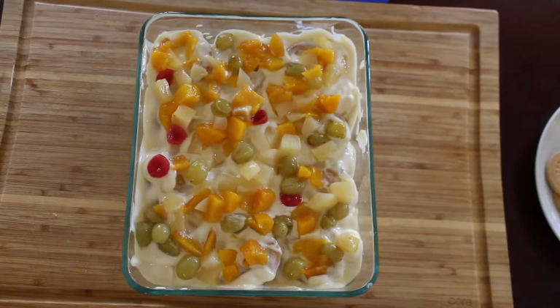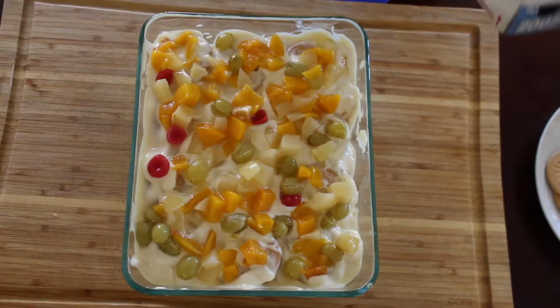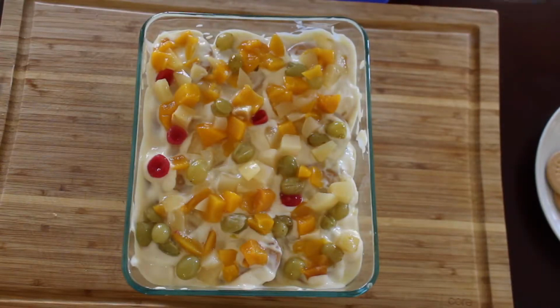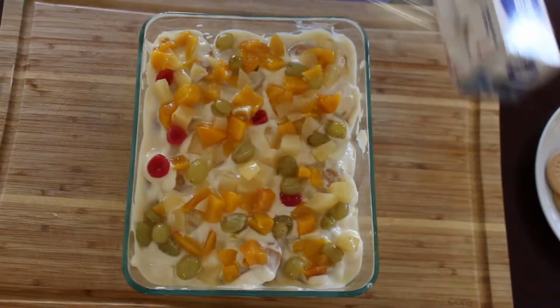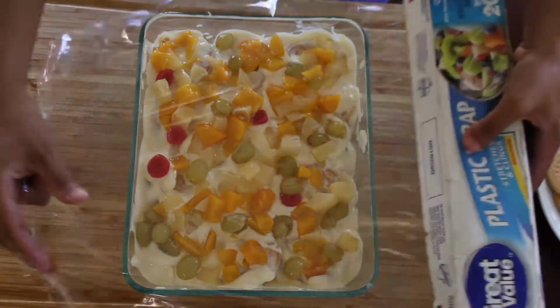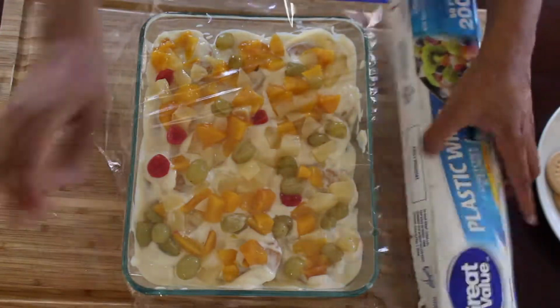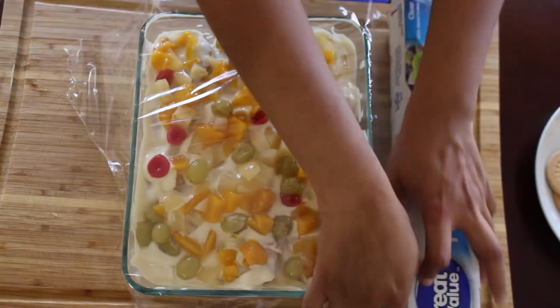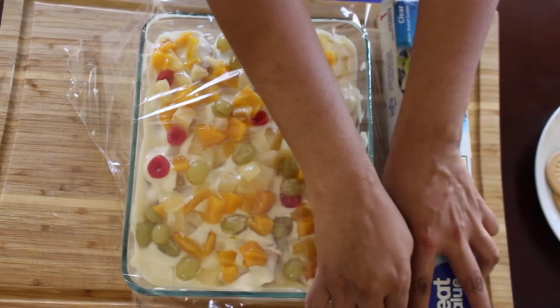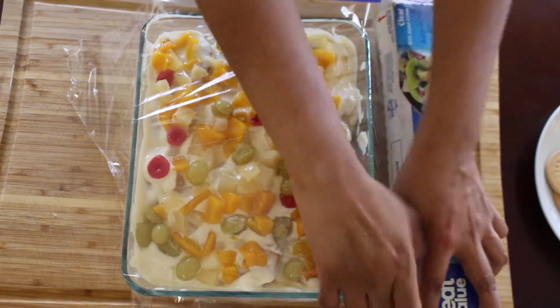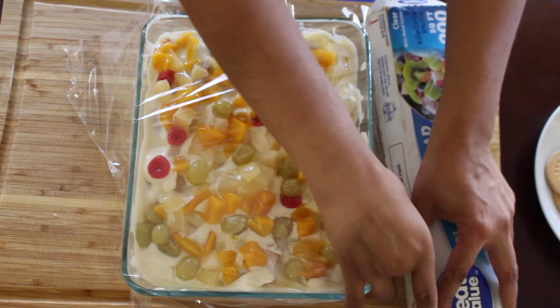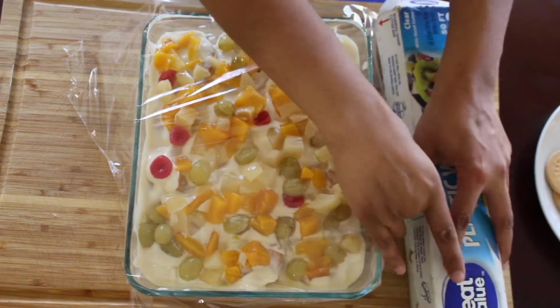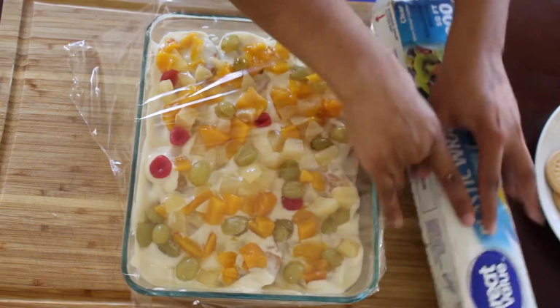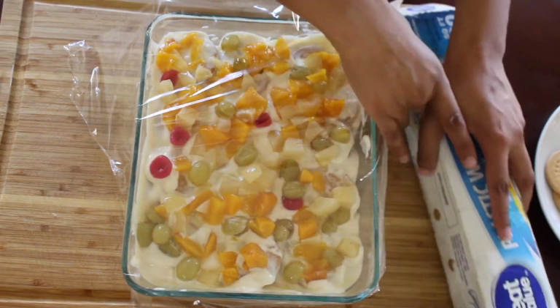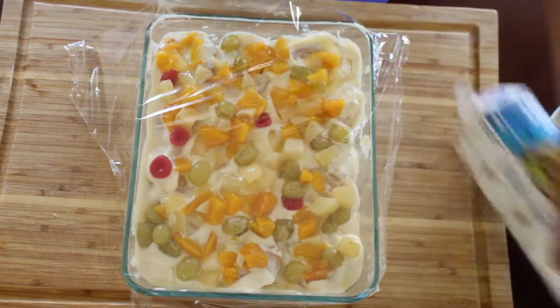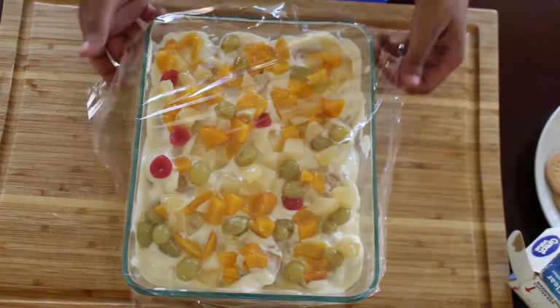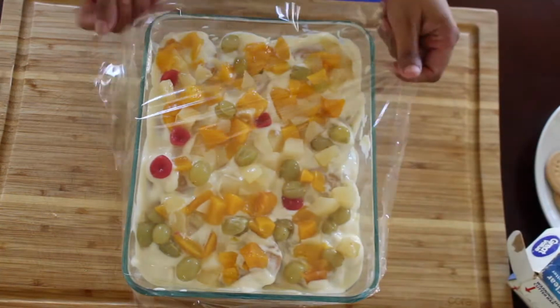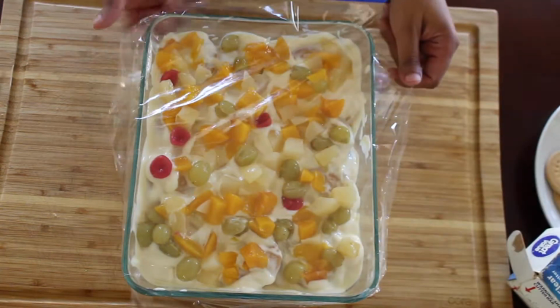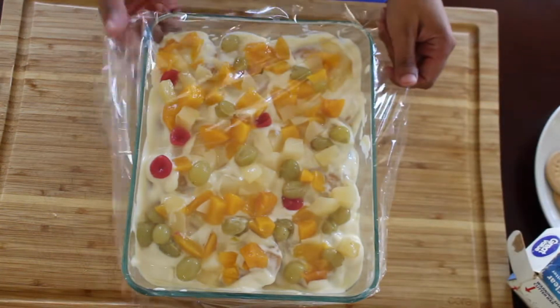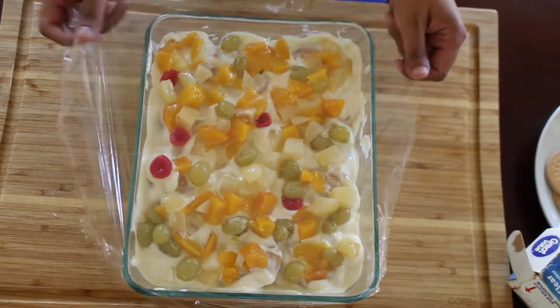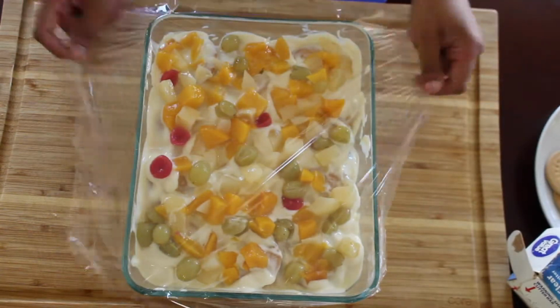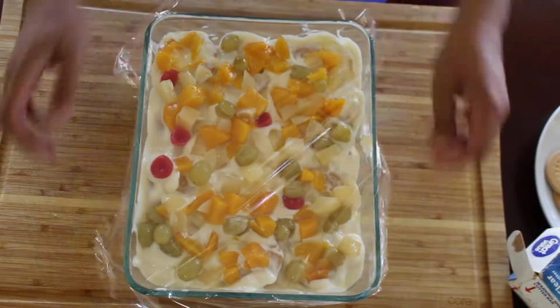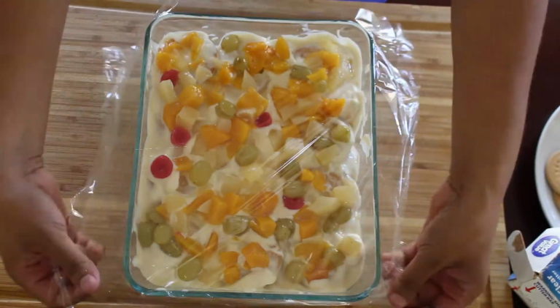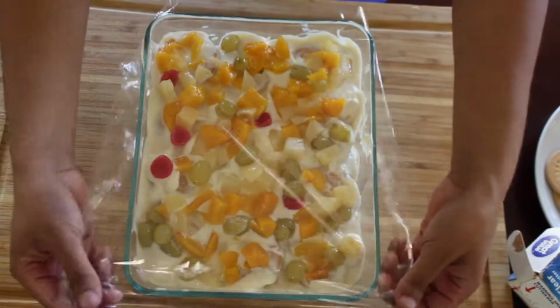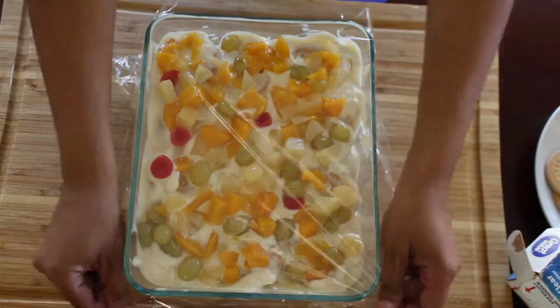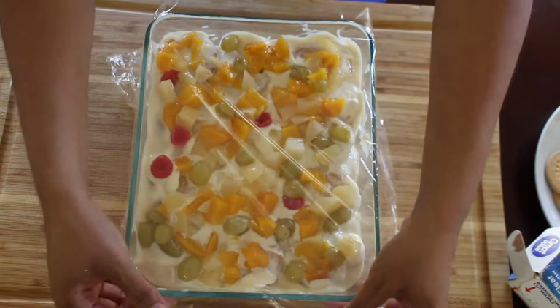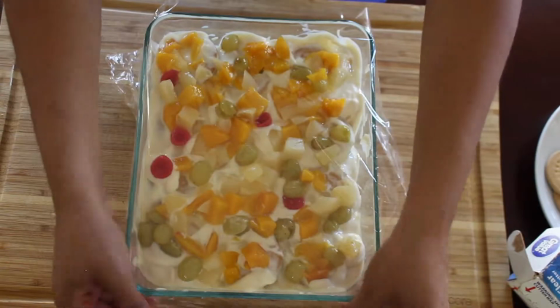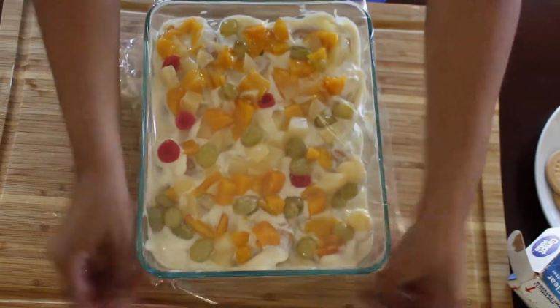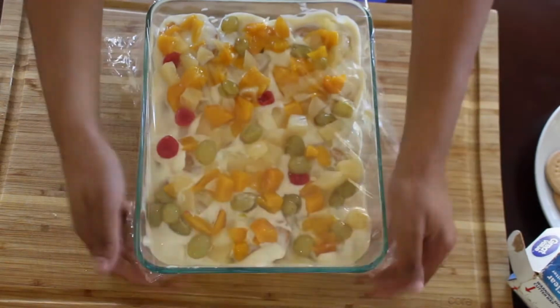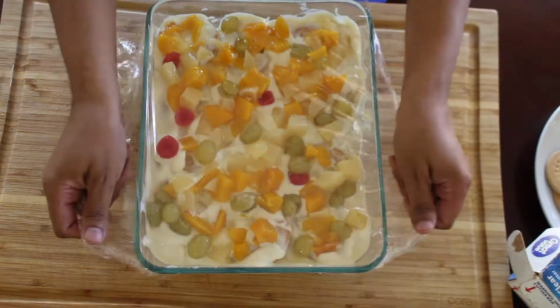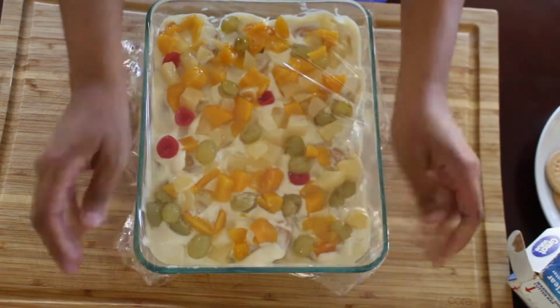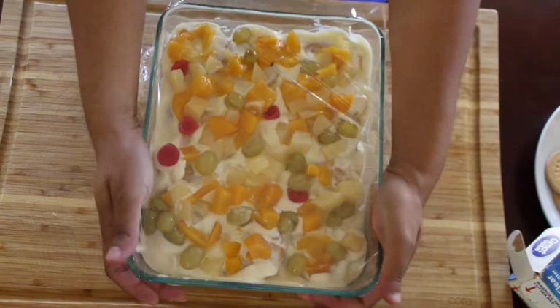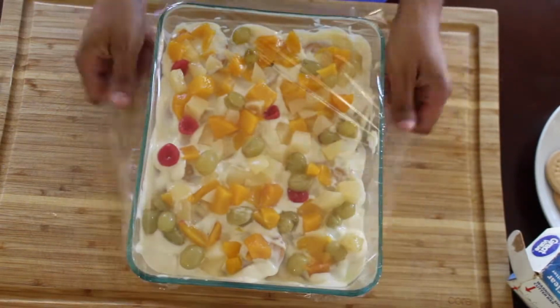When you're done with the layers, cover it with plastic wrap and put it in the fridge overnight. Or if you want to enjoy it on the same day, put it in the freezer for two hours and then transfer it to the fridge until you're ready to eat.